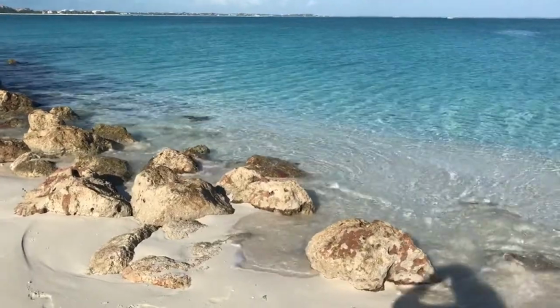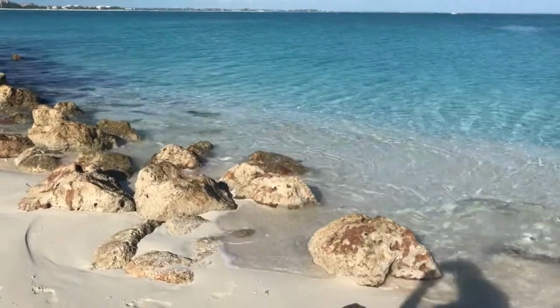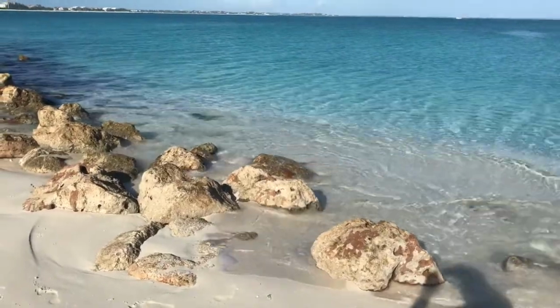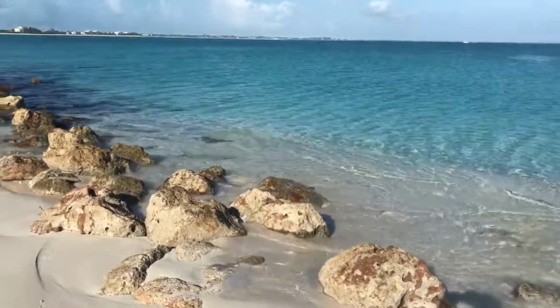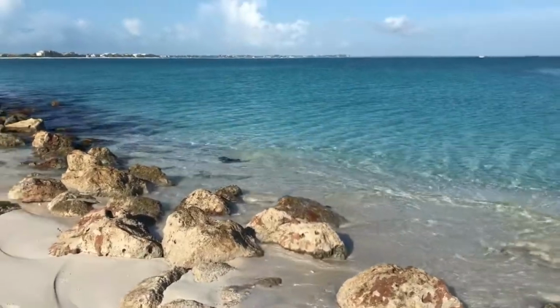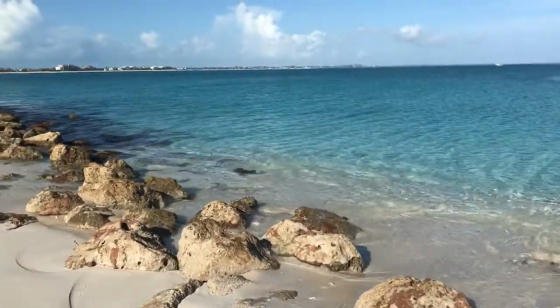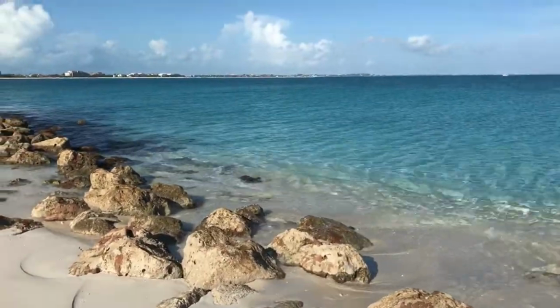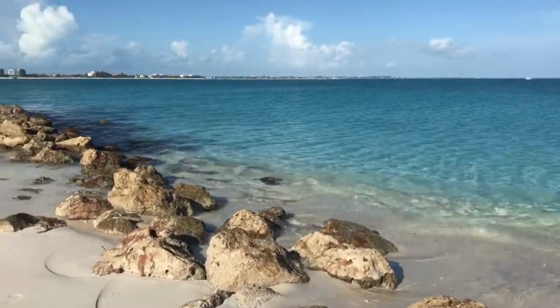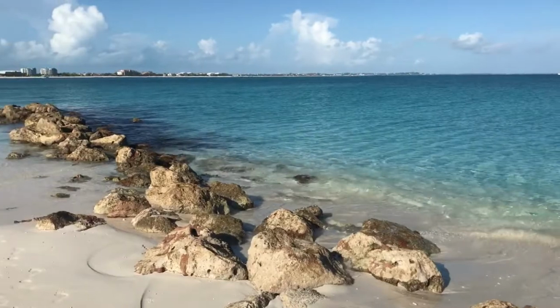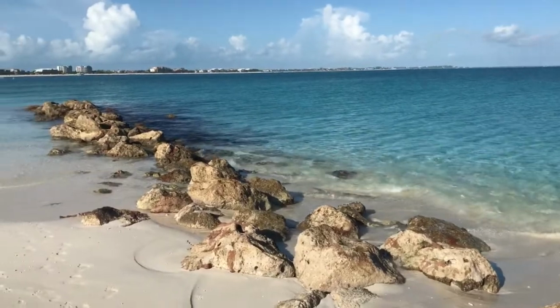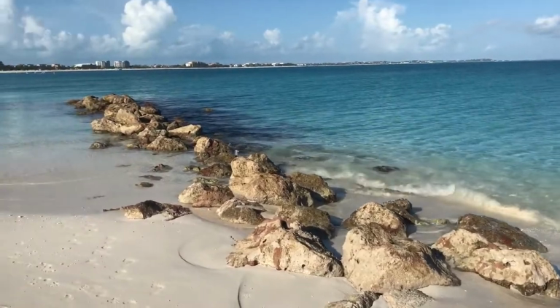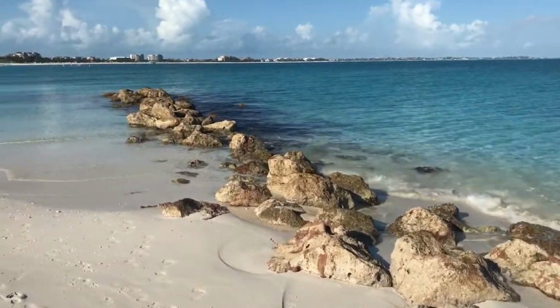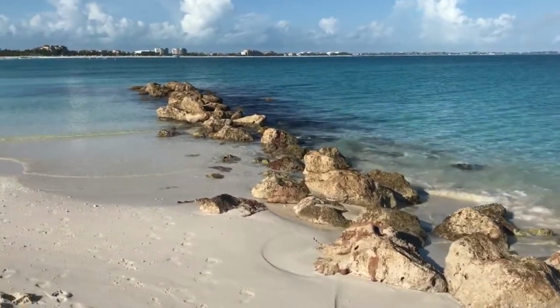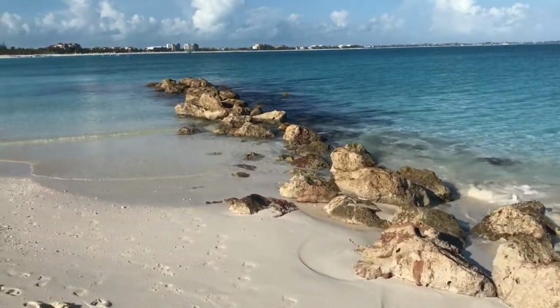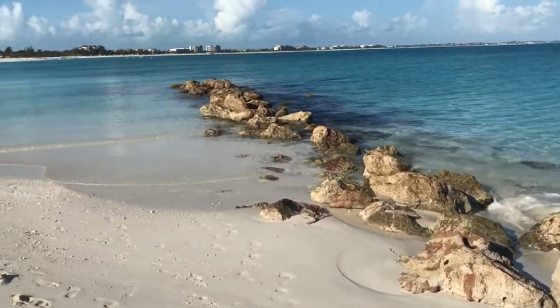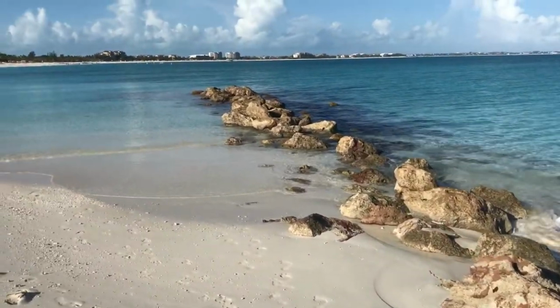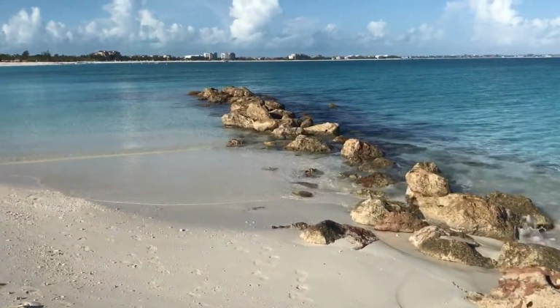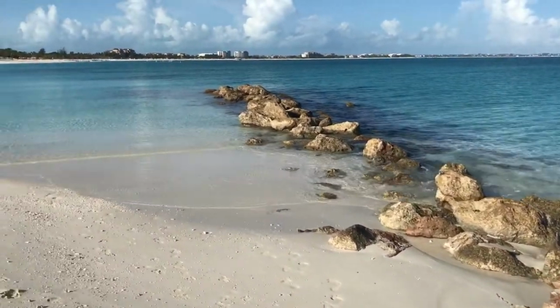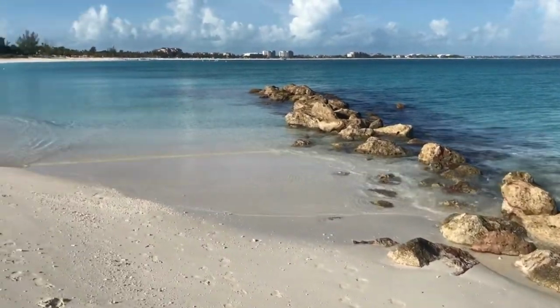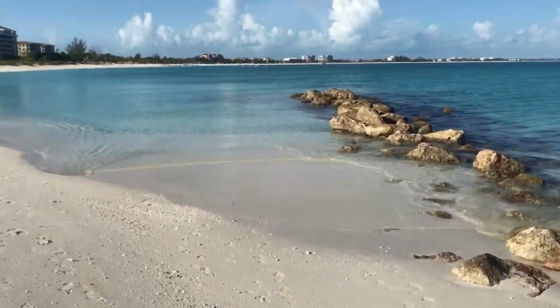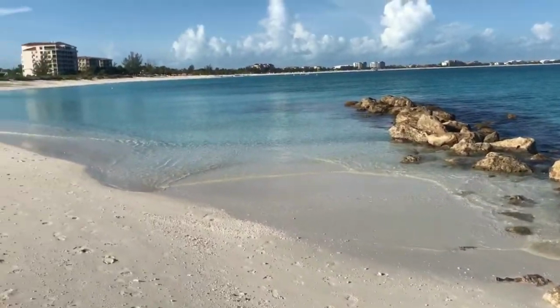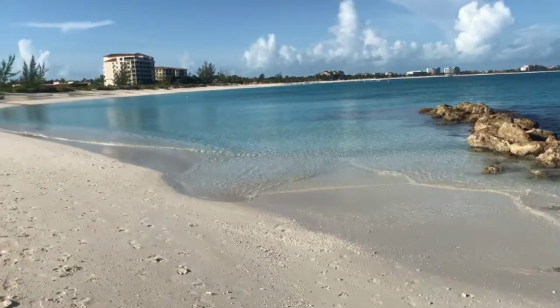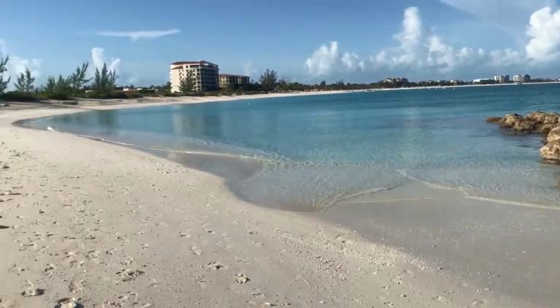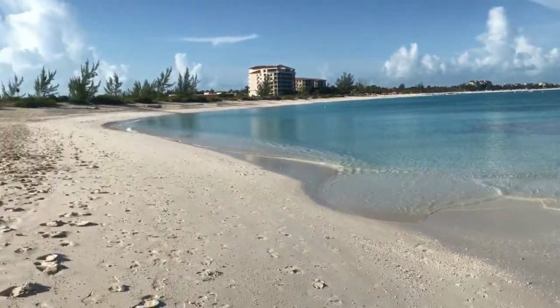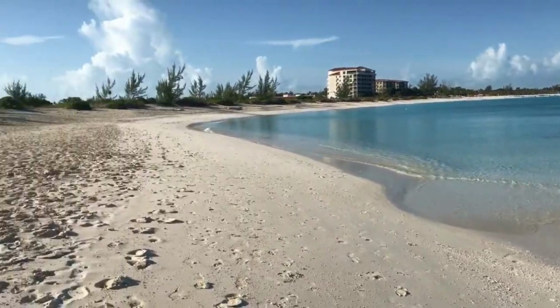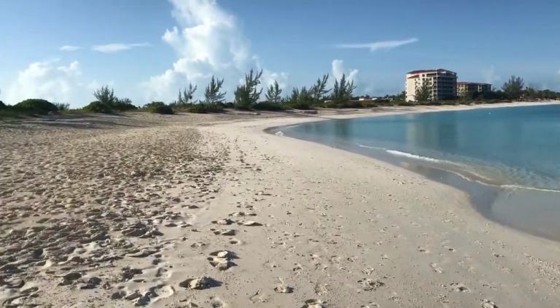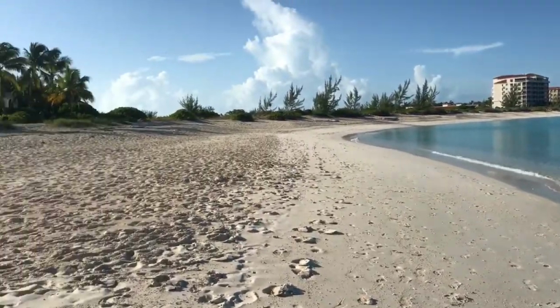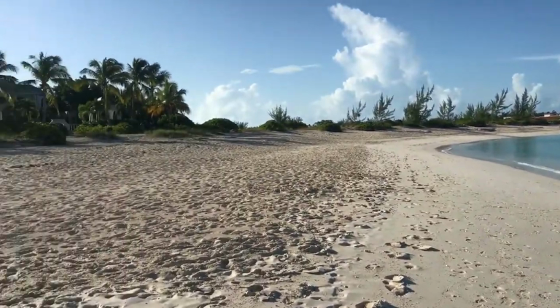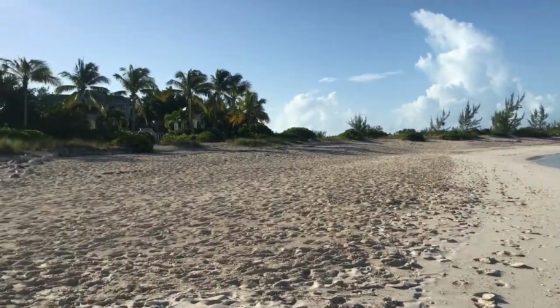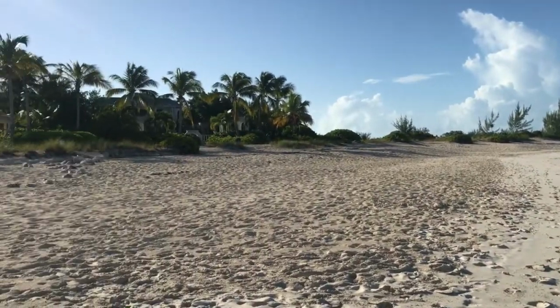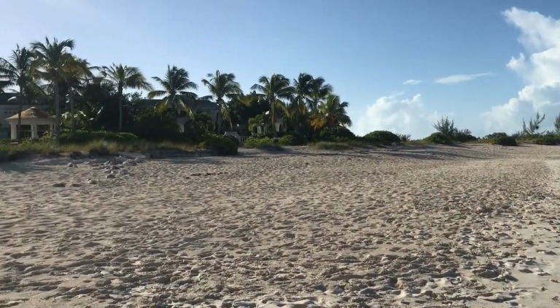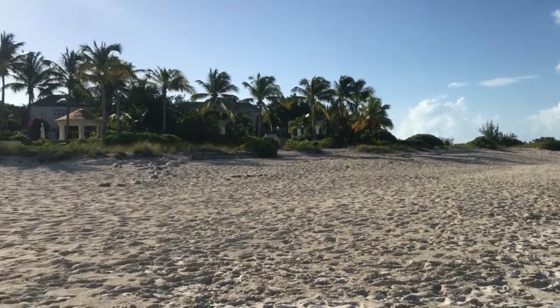Just out for a walk here on Sunday morning on the beautiful Grace Bay Beach. There's a cool little jetty that sticks out down by a beautiful home that's currently on the market — Coral Pavilion.